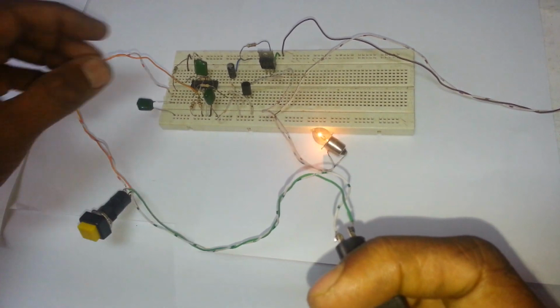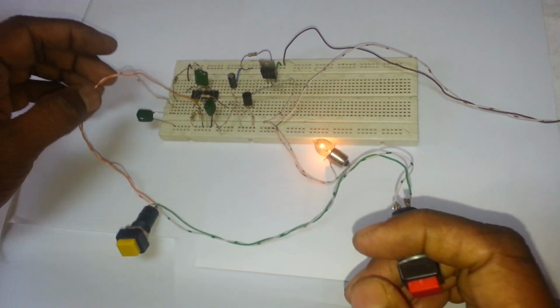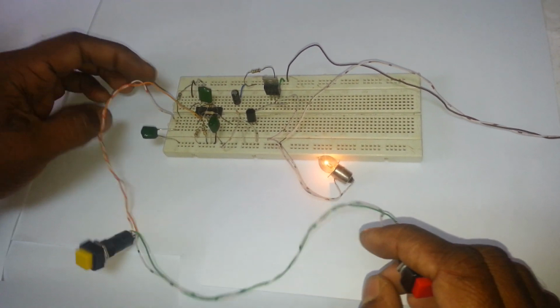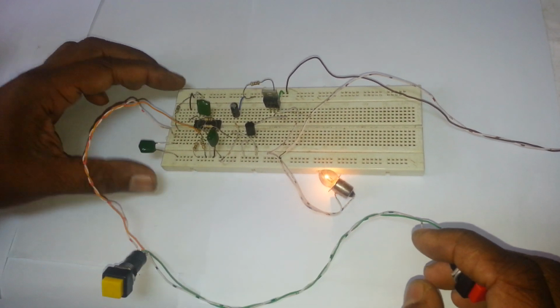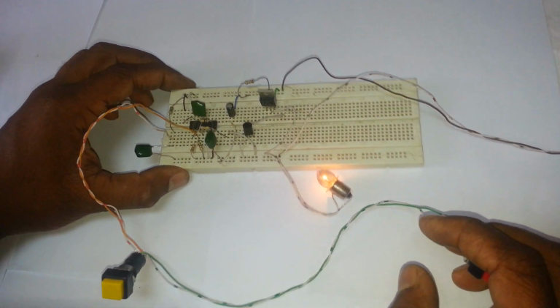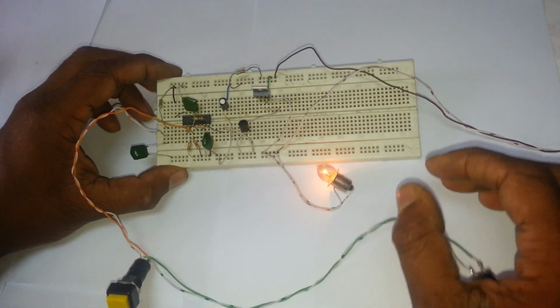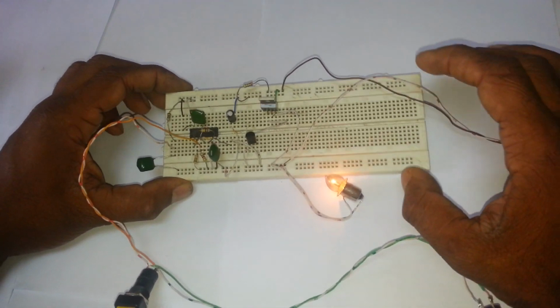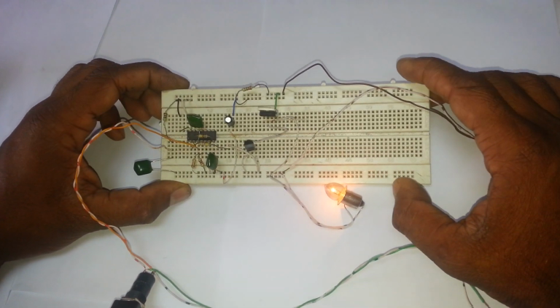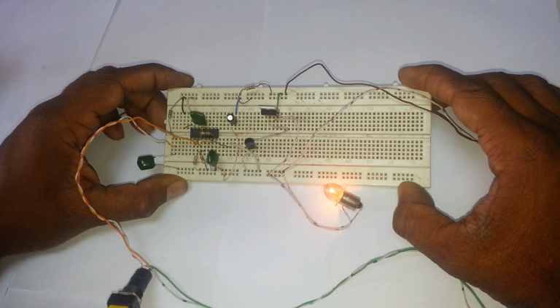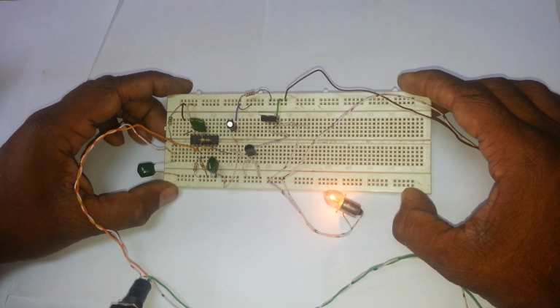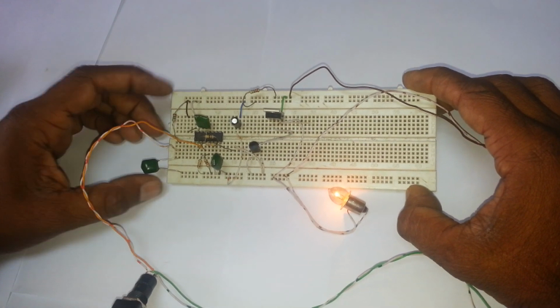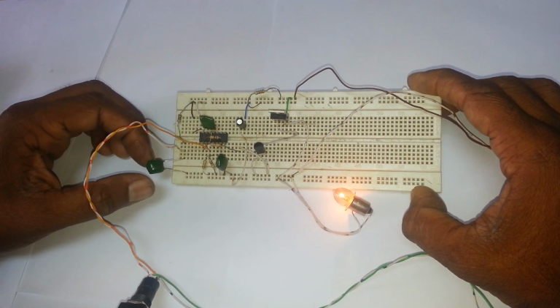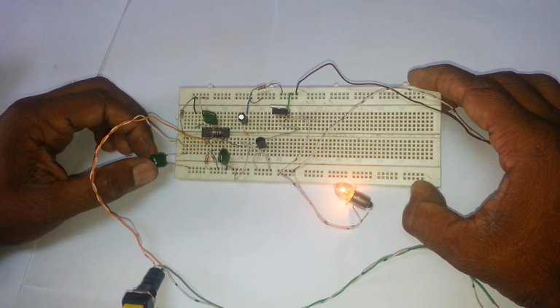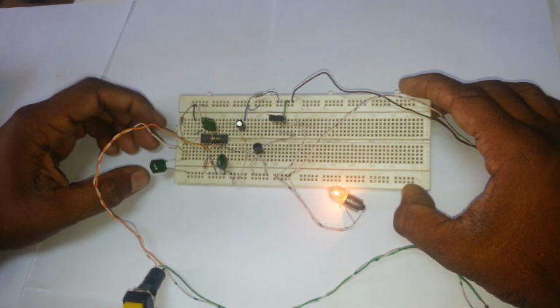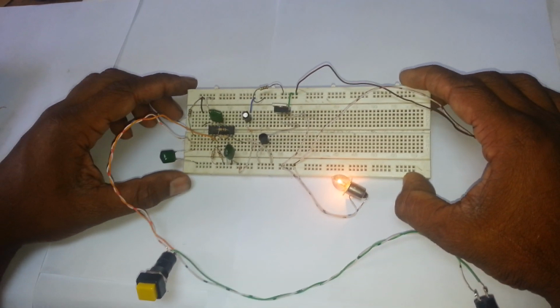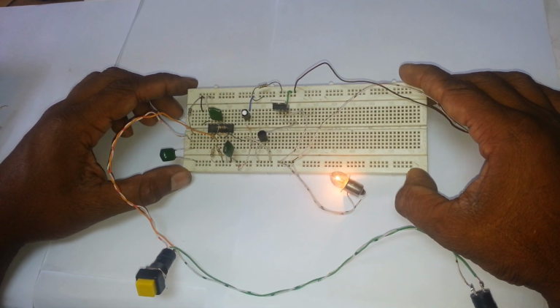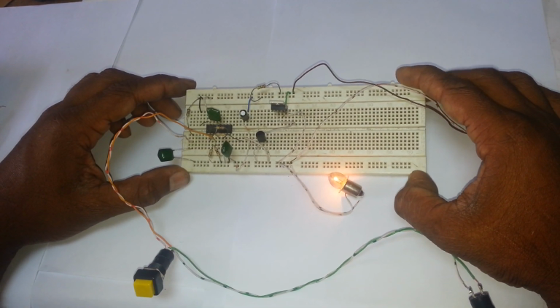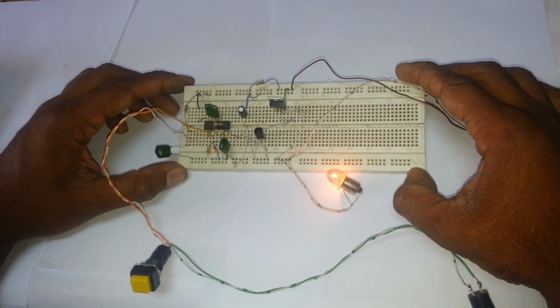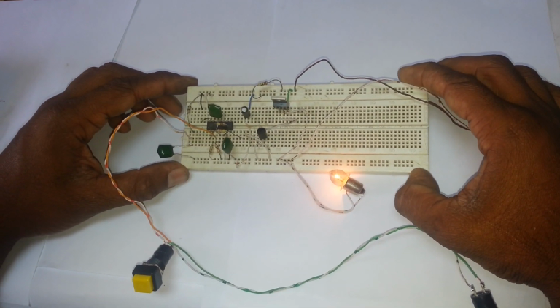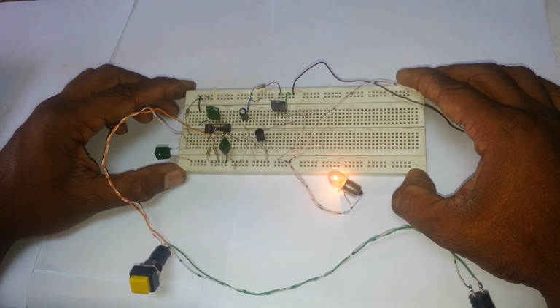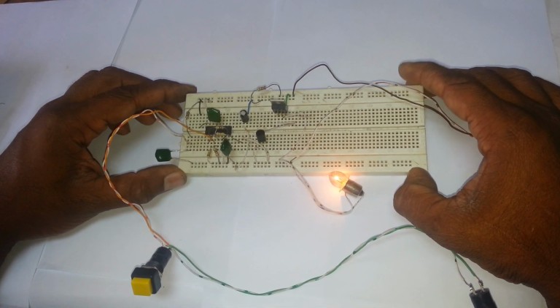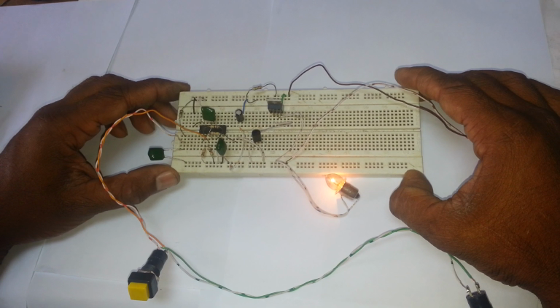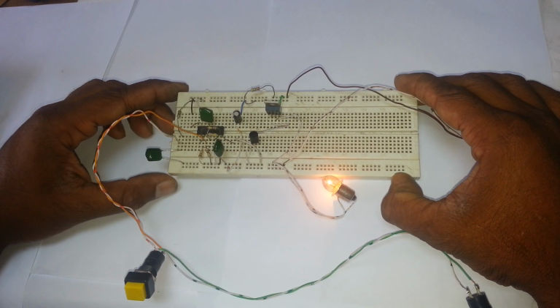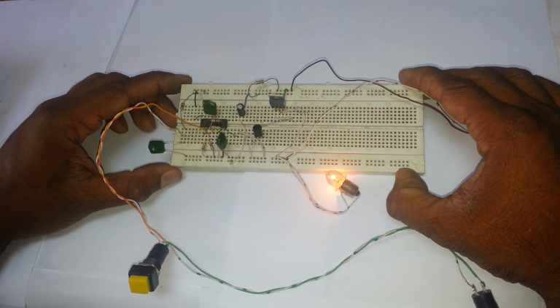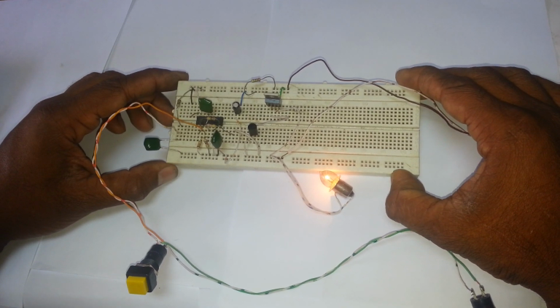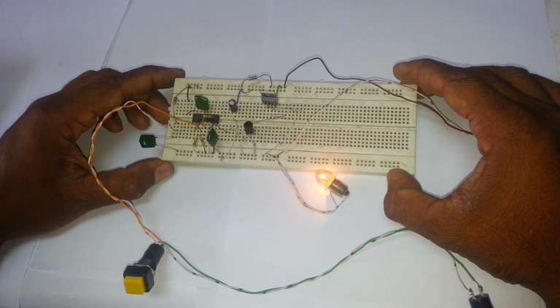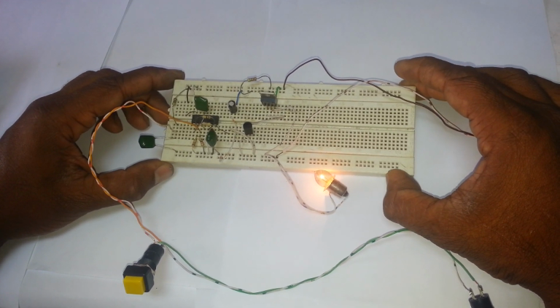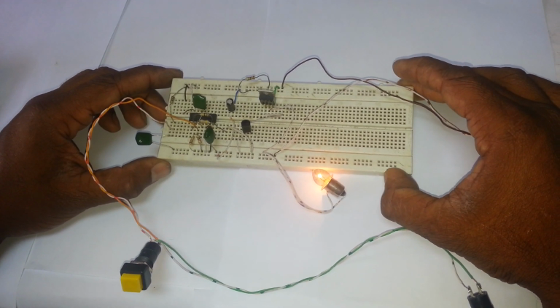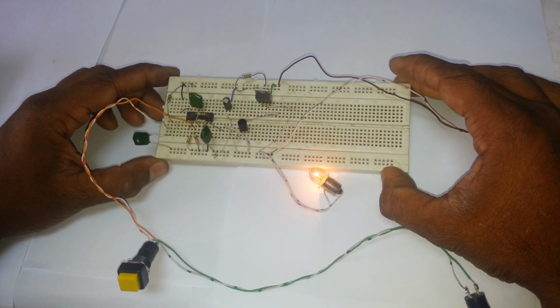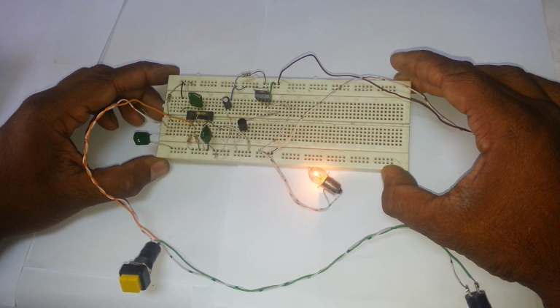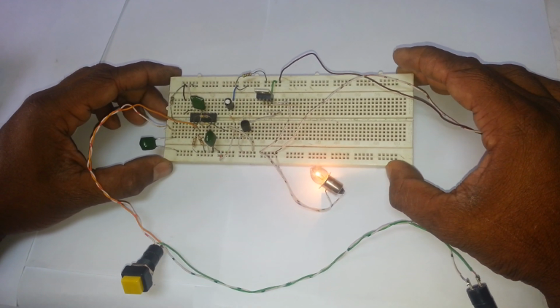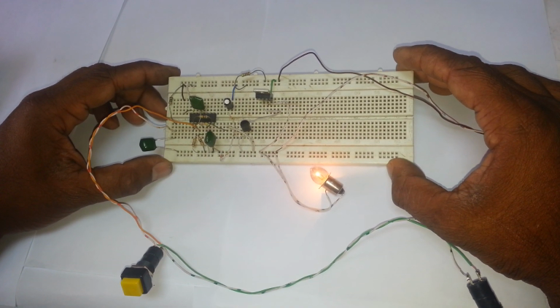Our circuit has many advantages. You can use this for metal chassis devices, and it also has very low standby current.